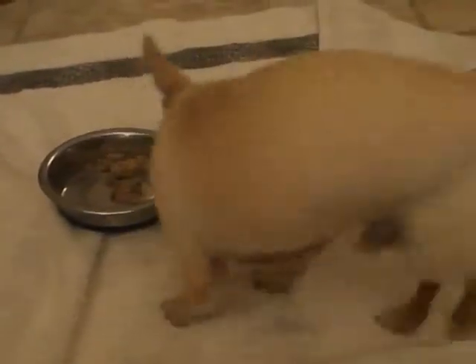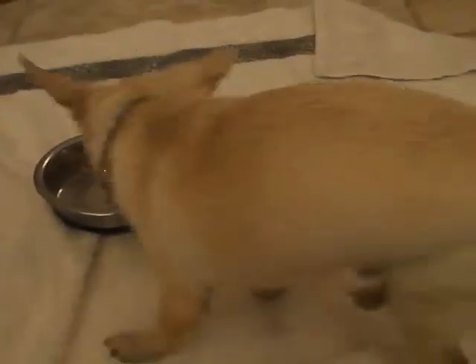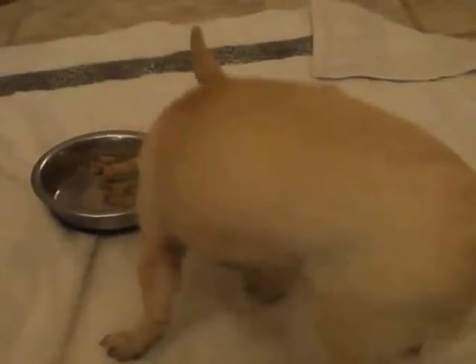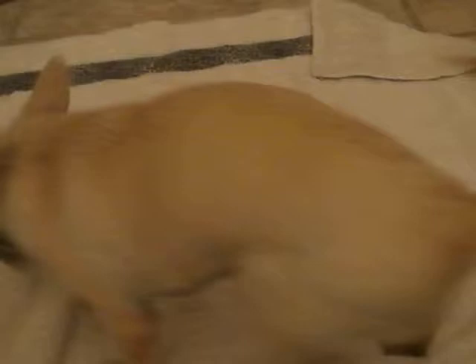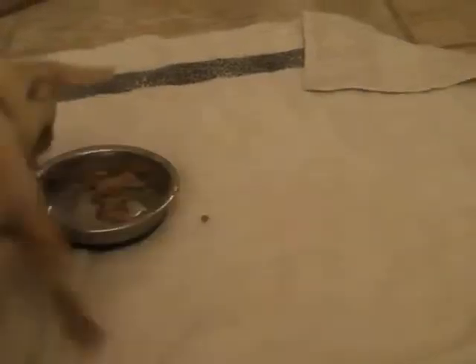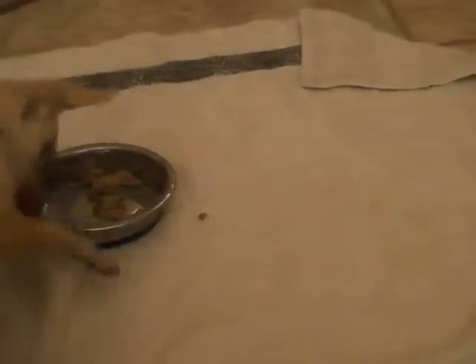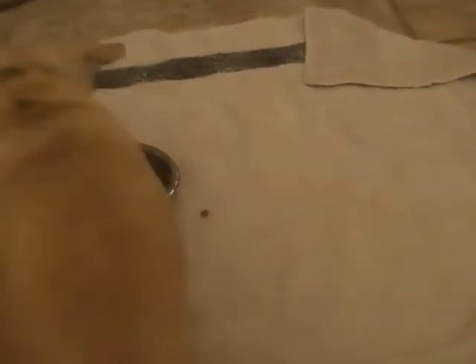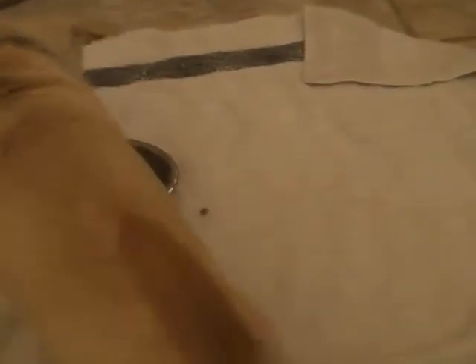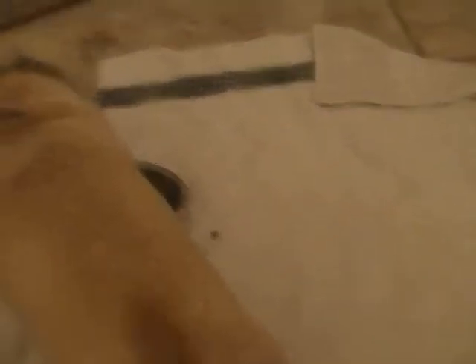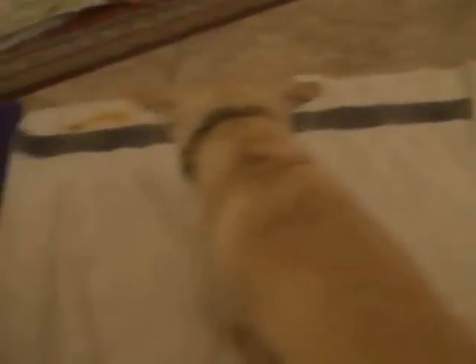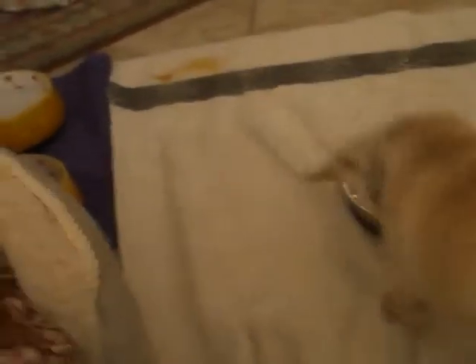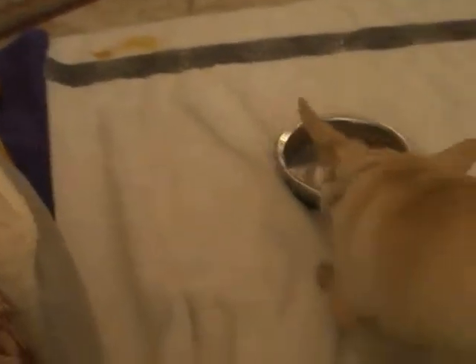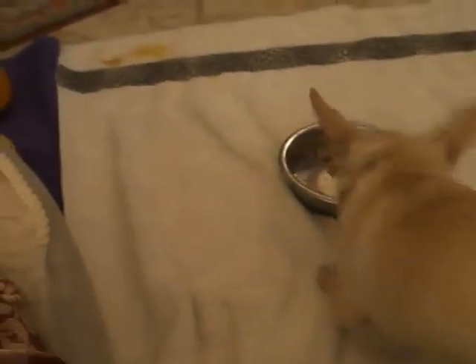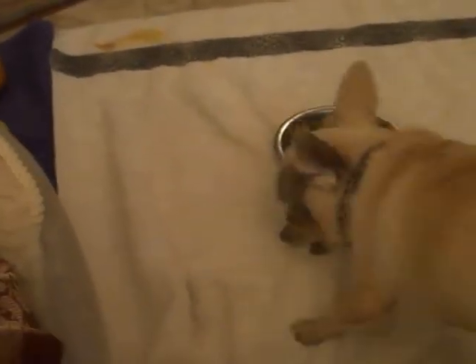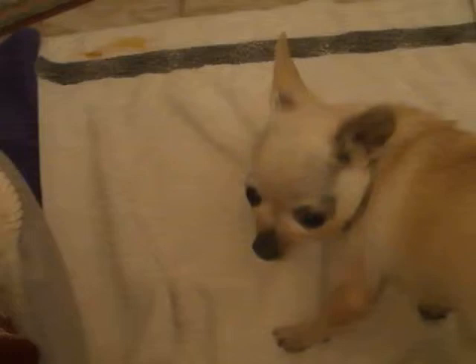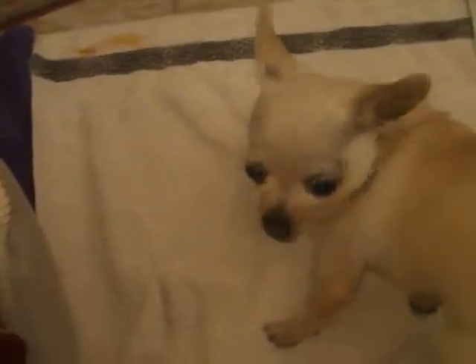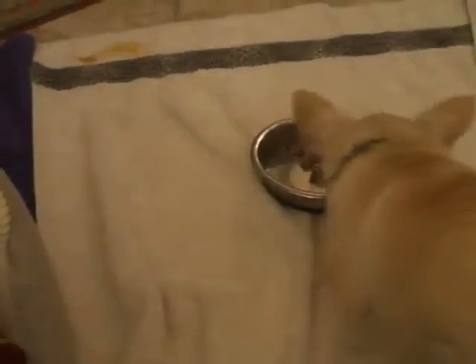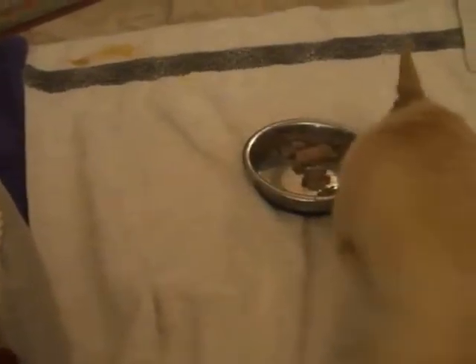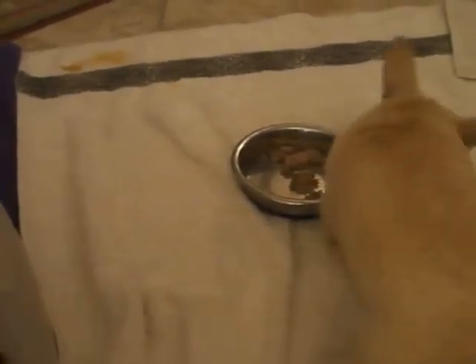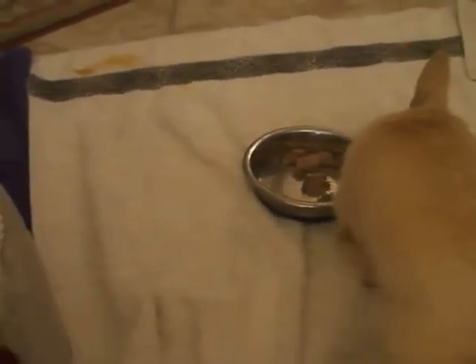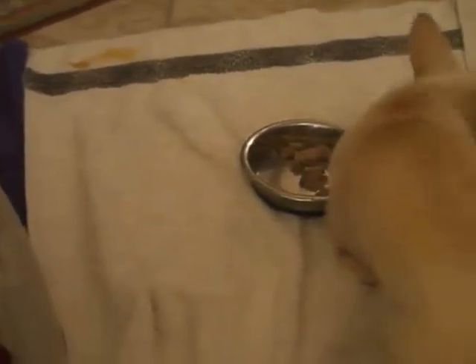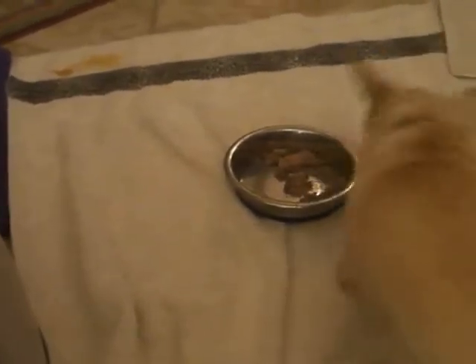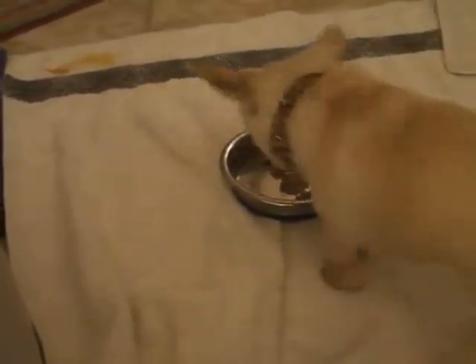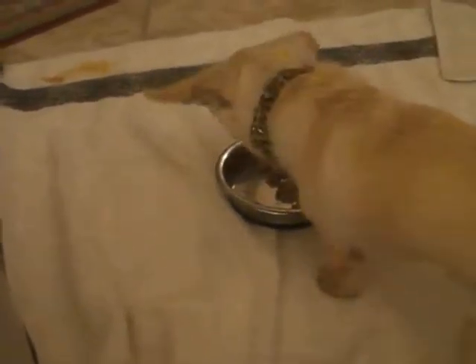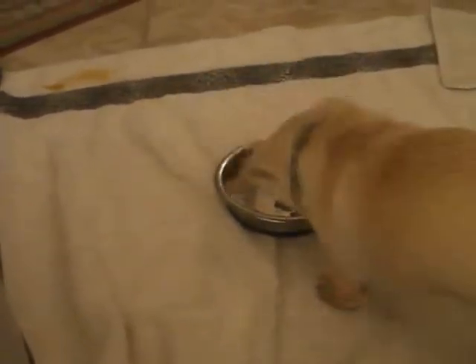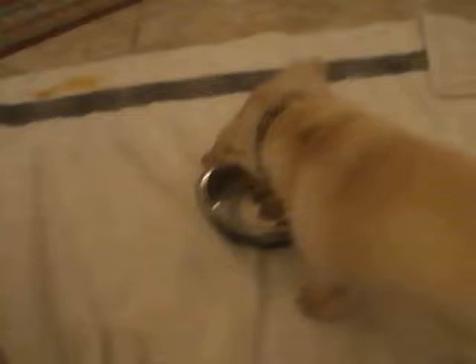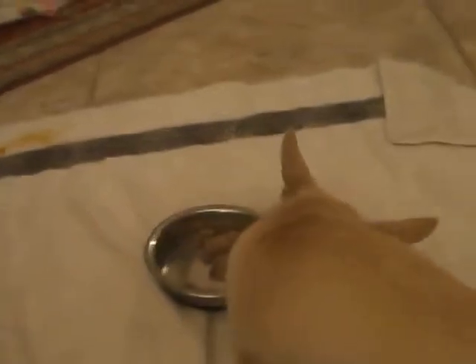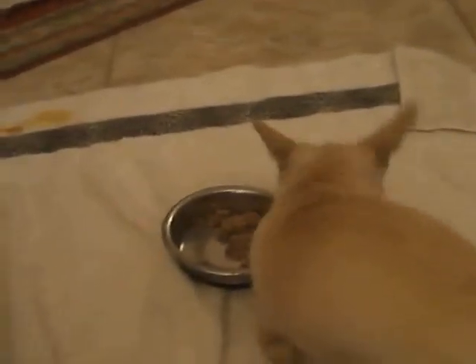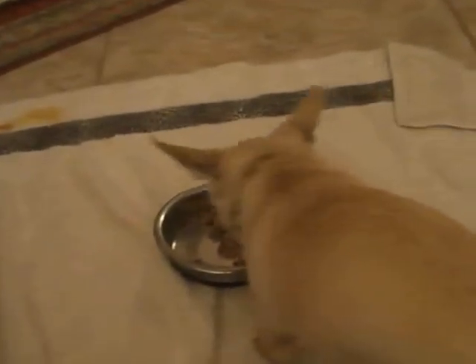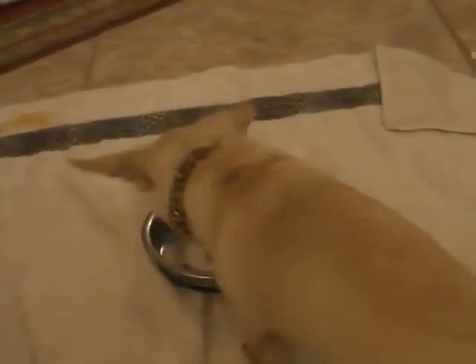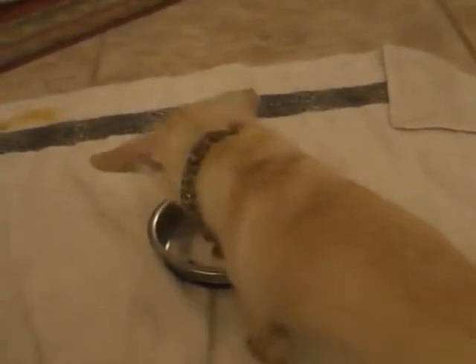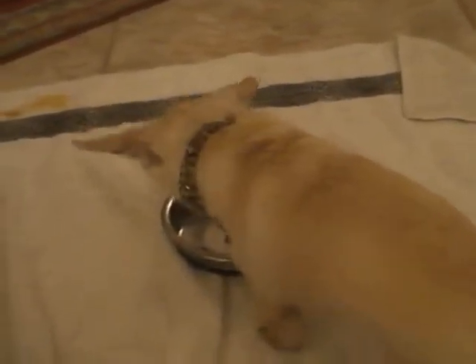One at a time. And then that one wasn't good enough, so we go to another one. And that's Ellie in the background, because she's high maintenance.